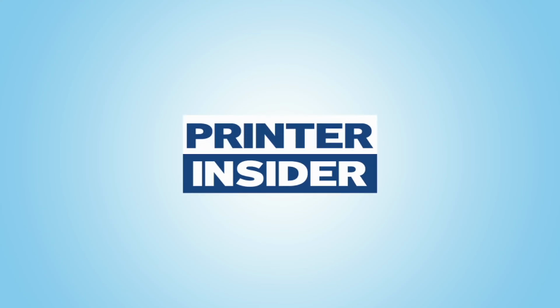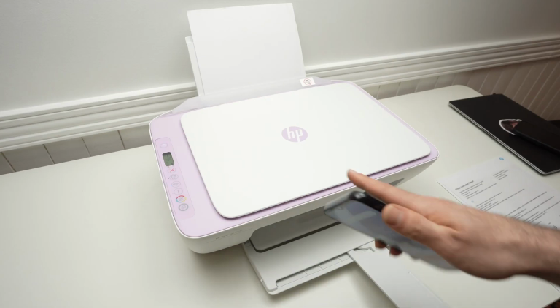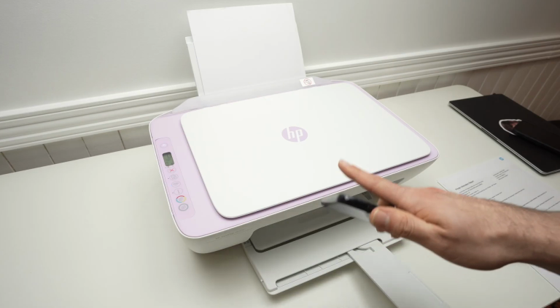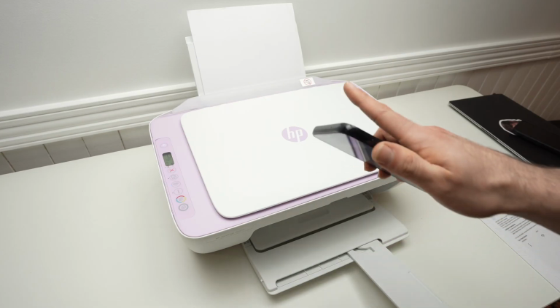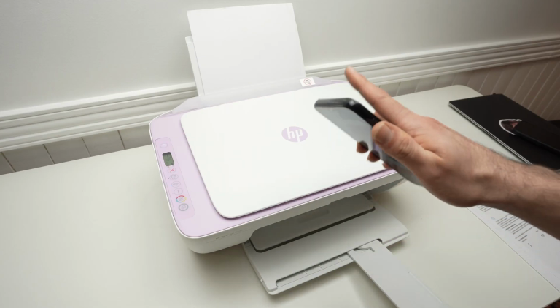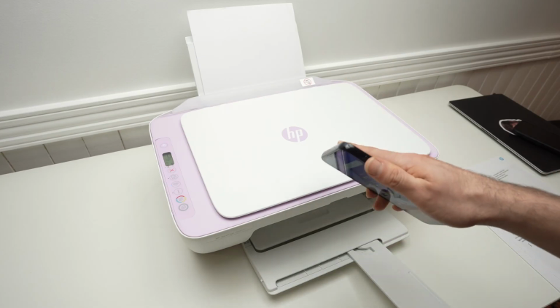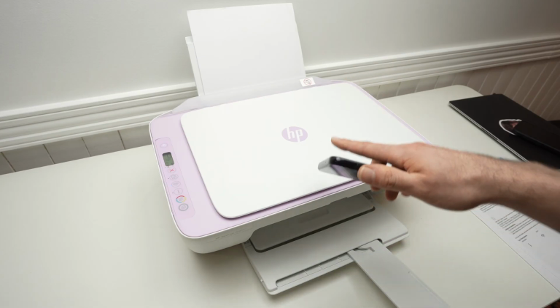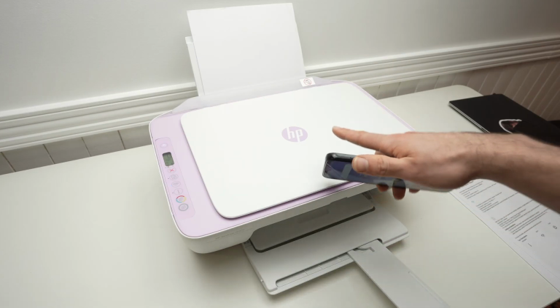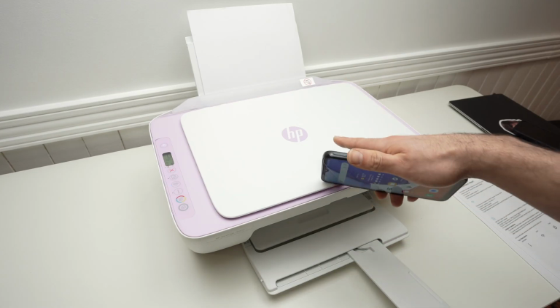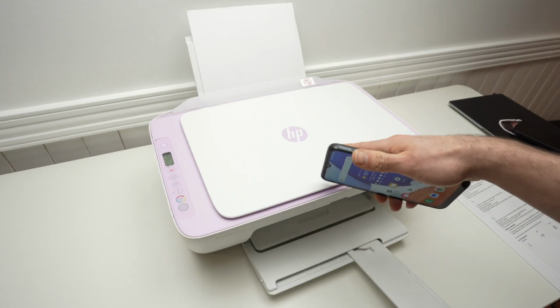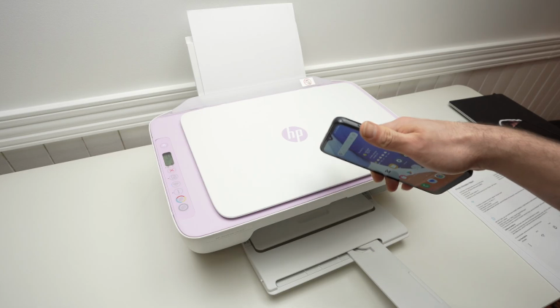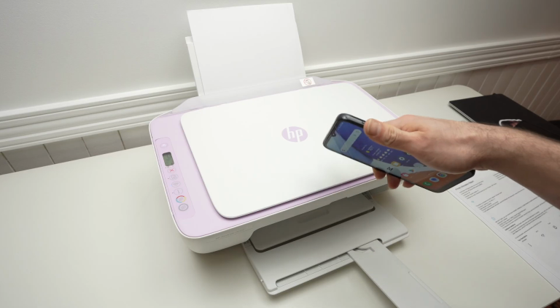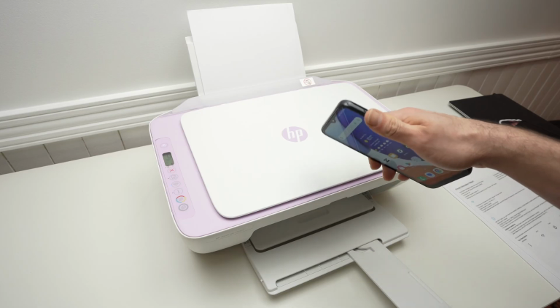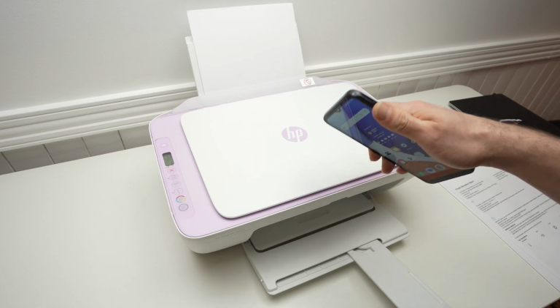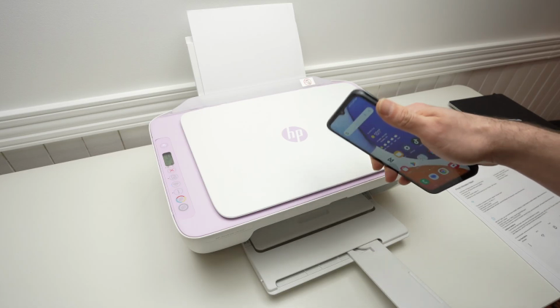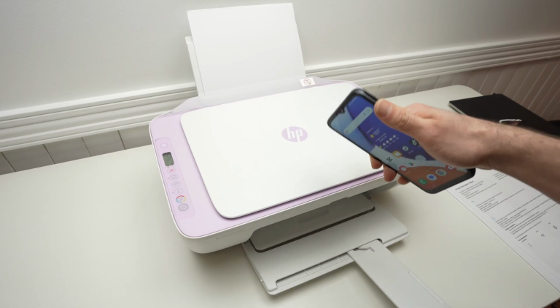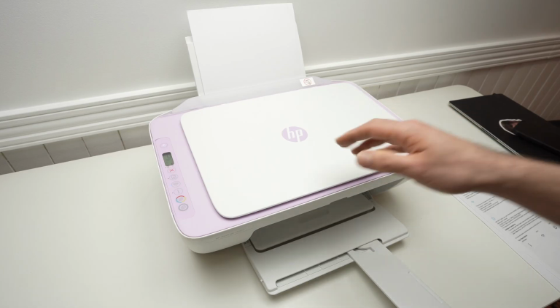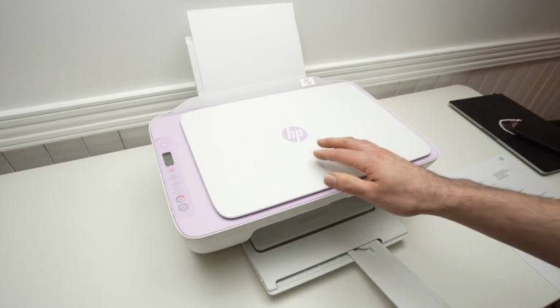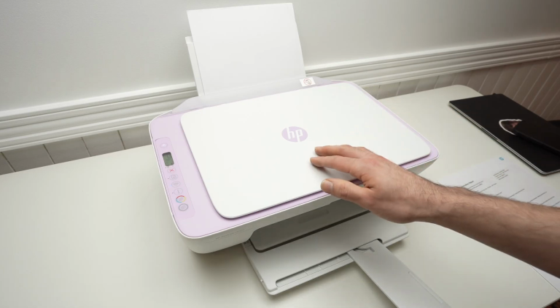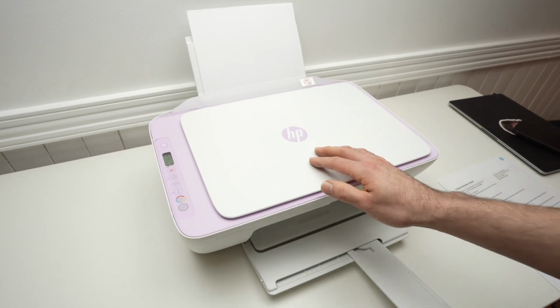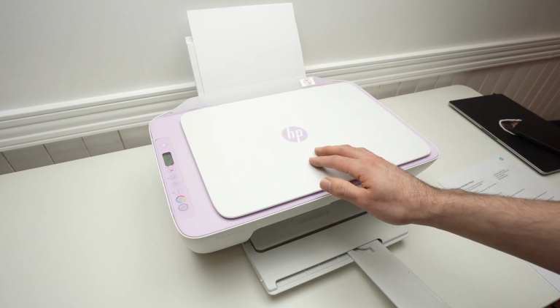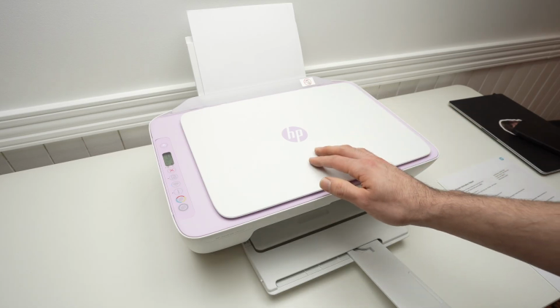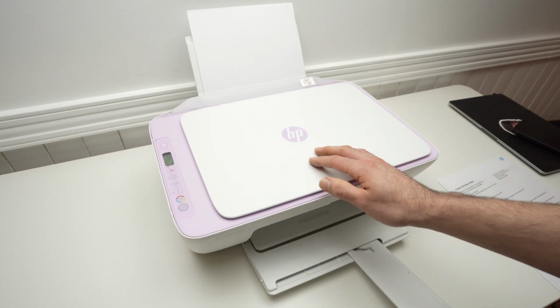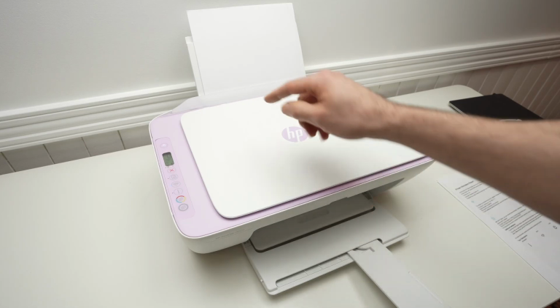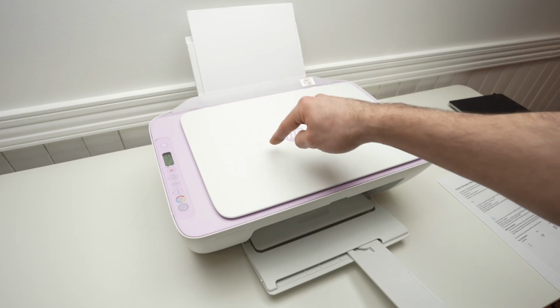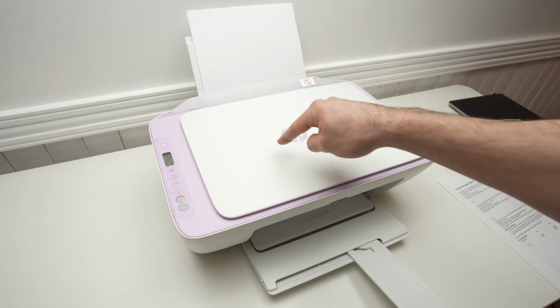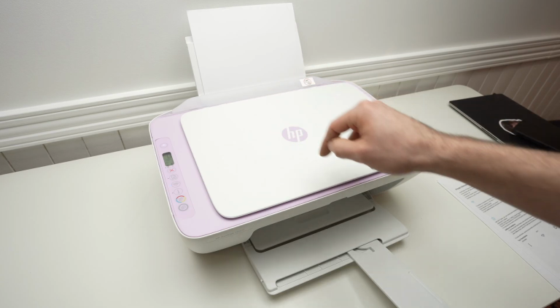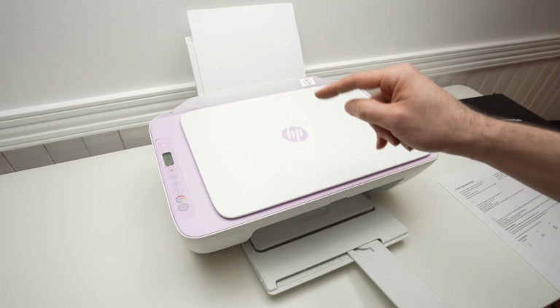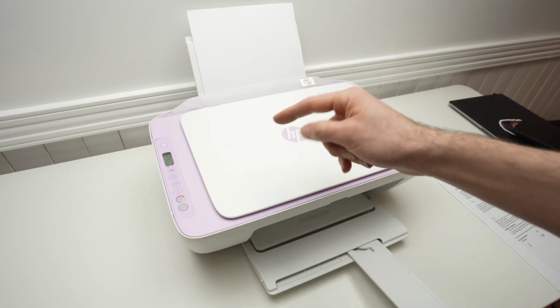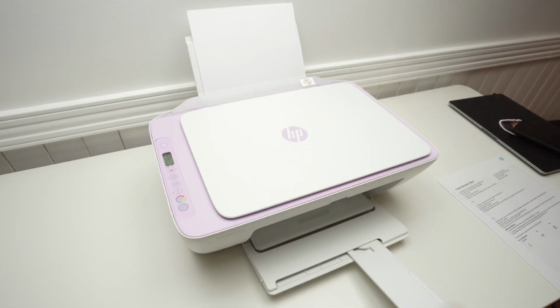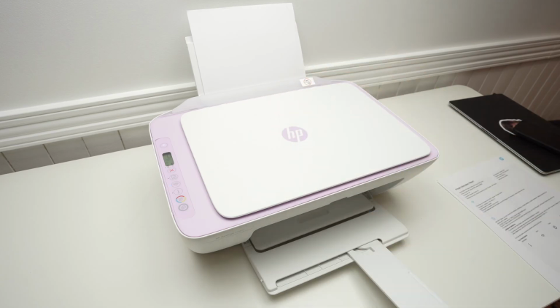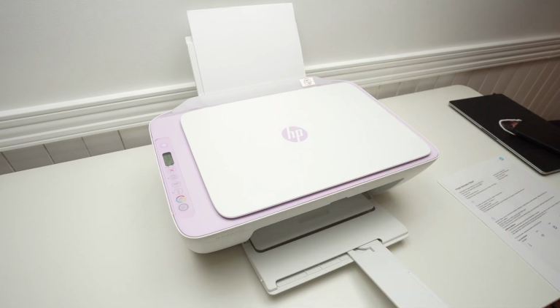In this video, I'll show you how to use the Wi-Fi Direct feature of your HP DeskJet 2842e. First of all, we need to enable the Wi-Fi Direct feature on this printer, so let me show you how this is done.